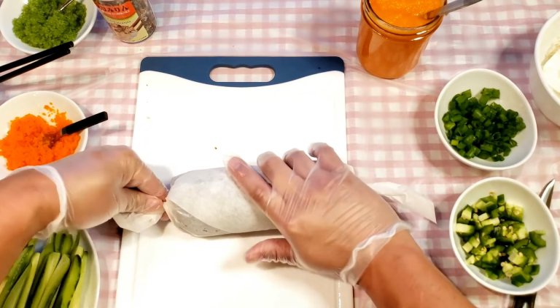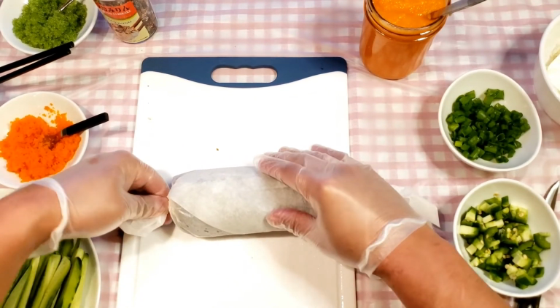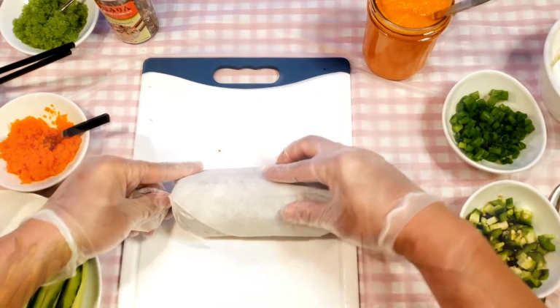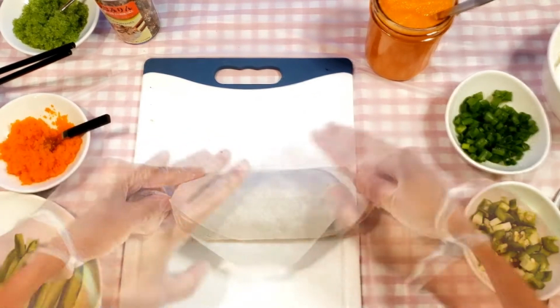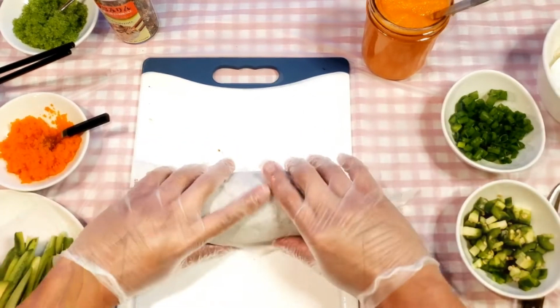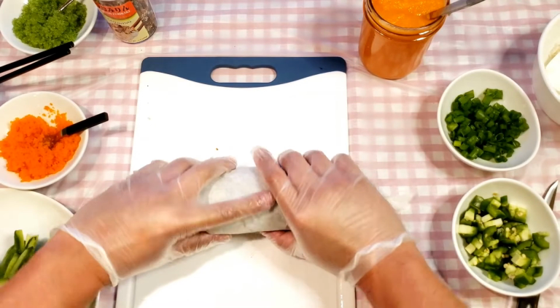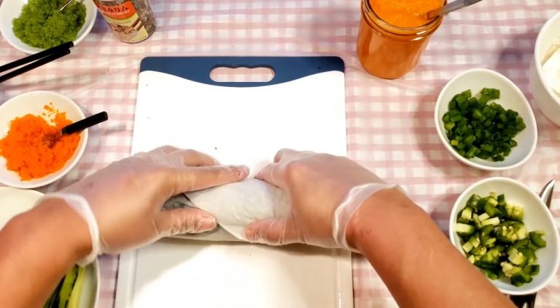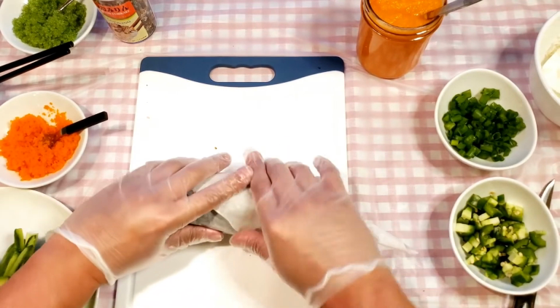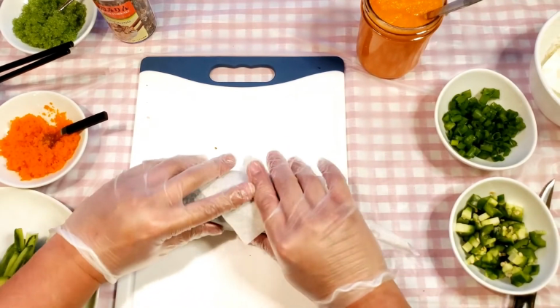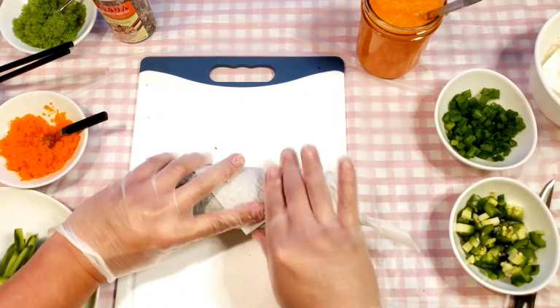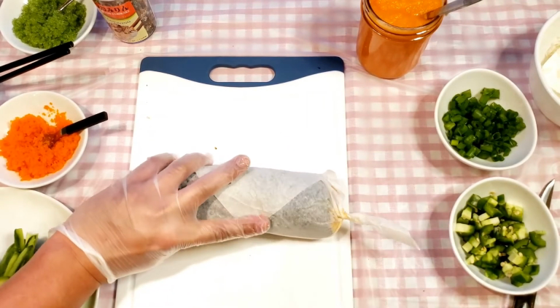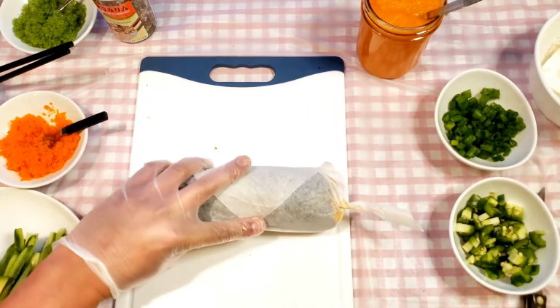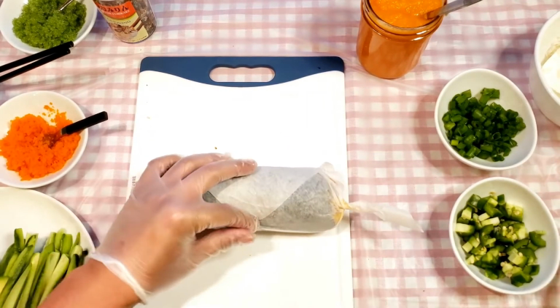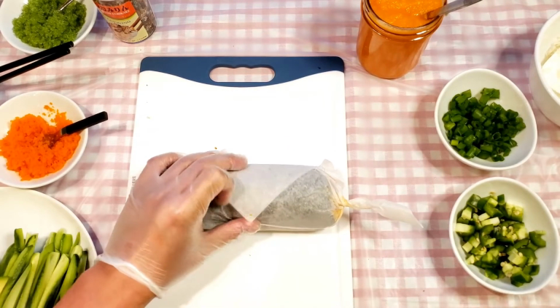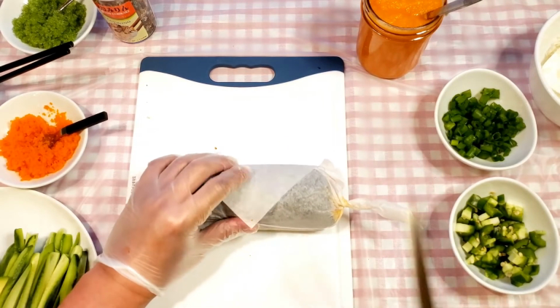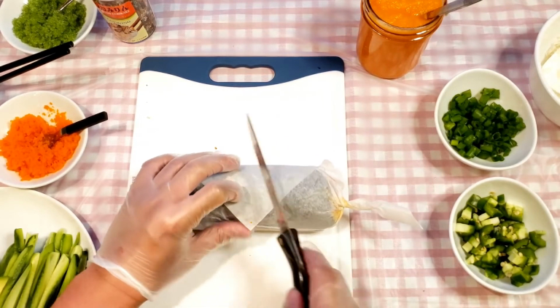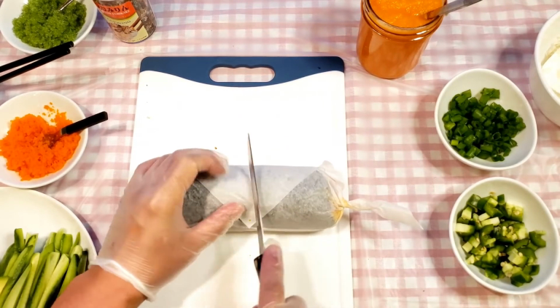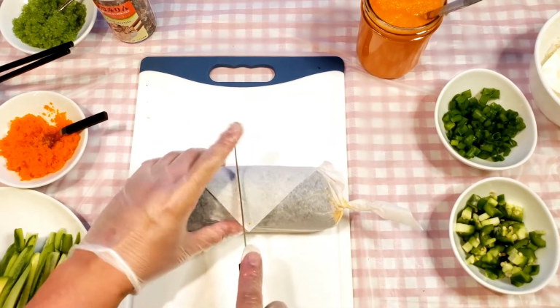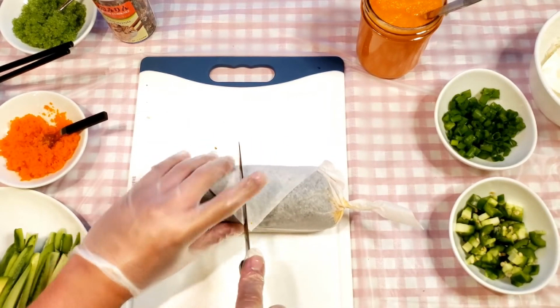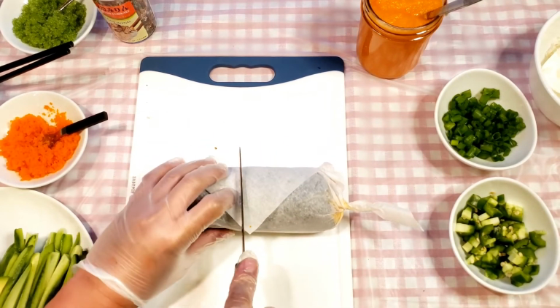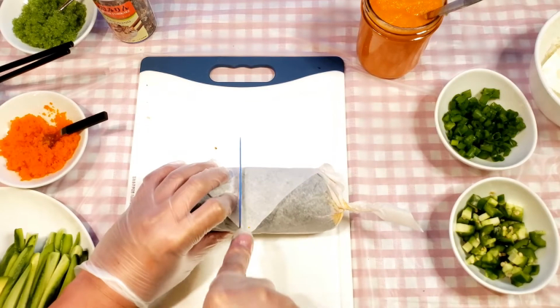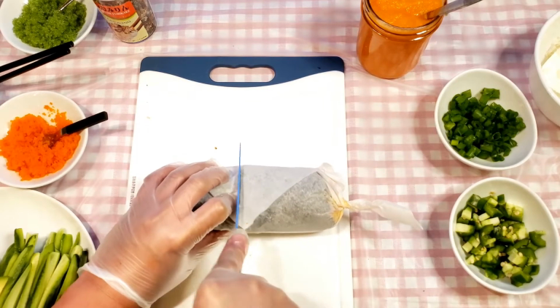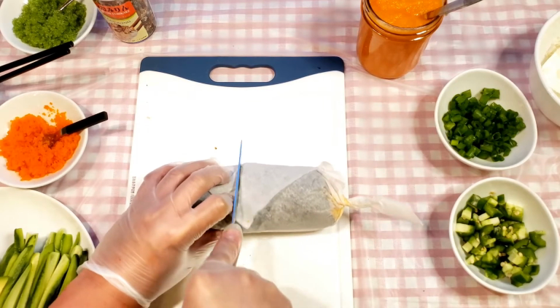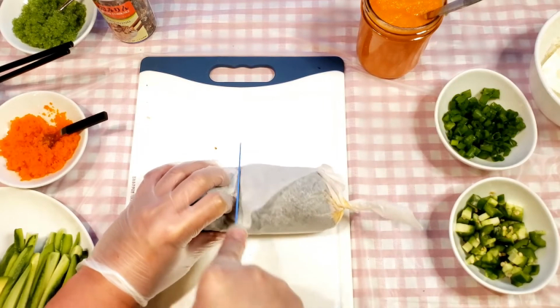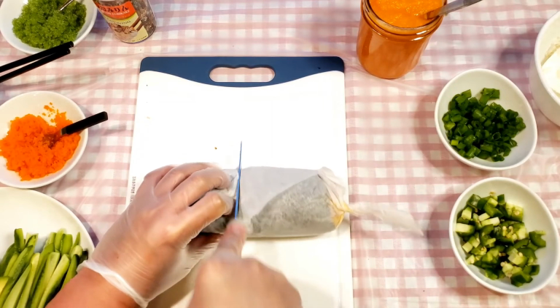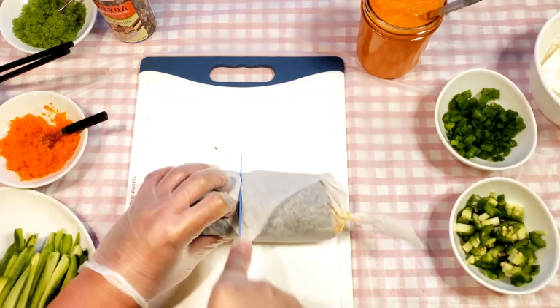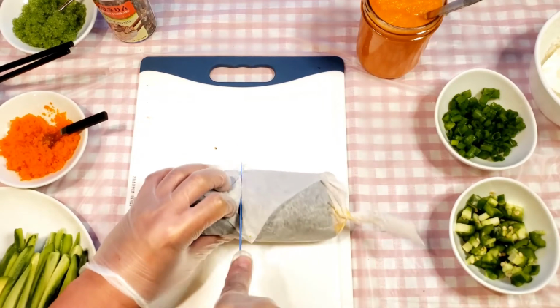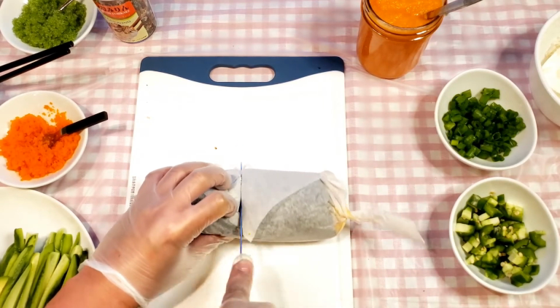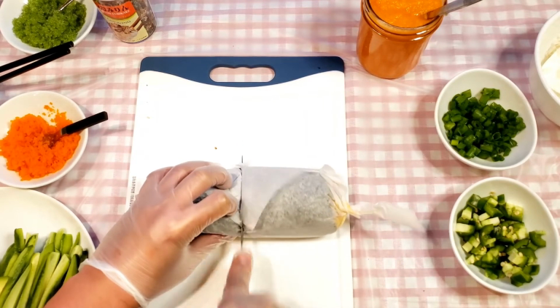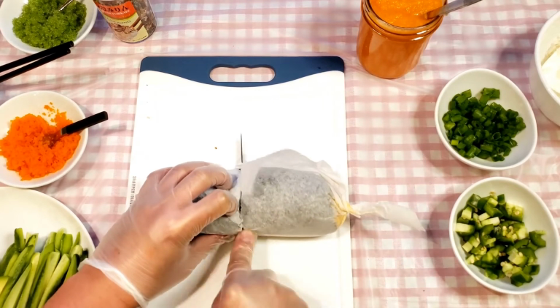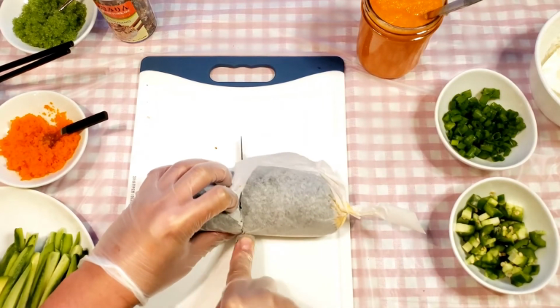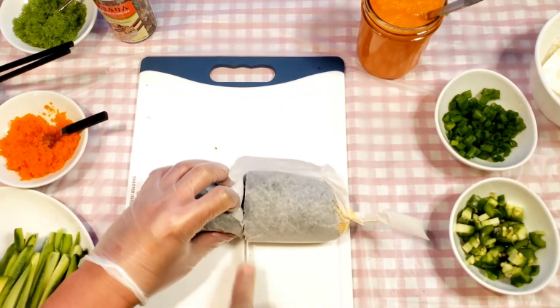Finally, with the serrated knife, go ahead and cut the burrito in half. I use a serrated knife to cut quickly through the paper.